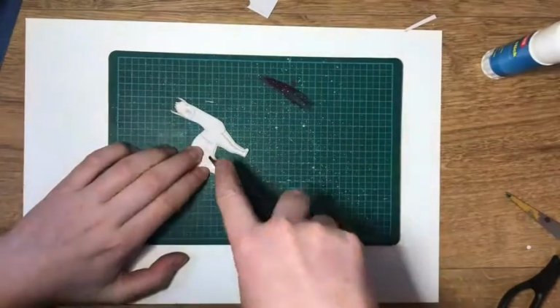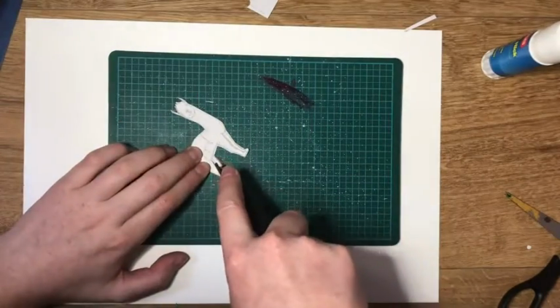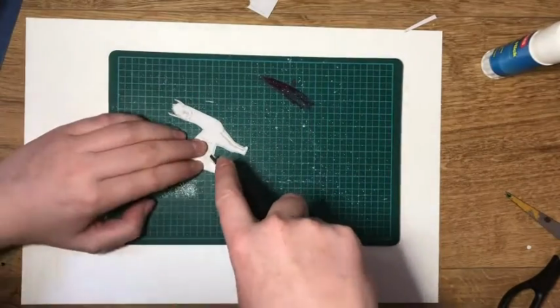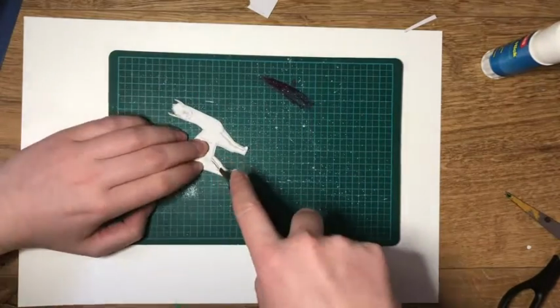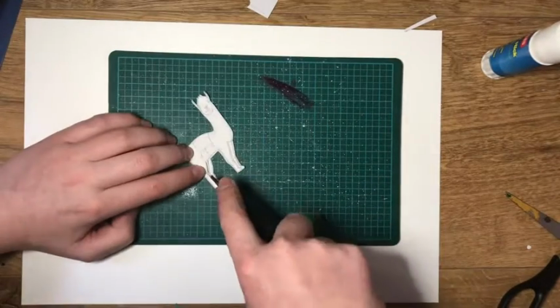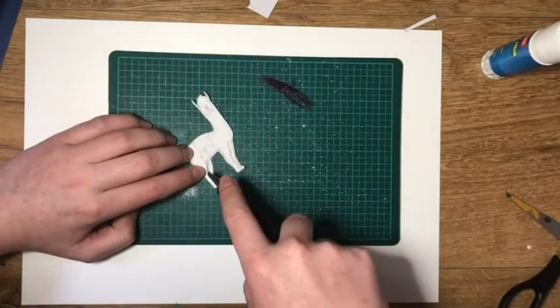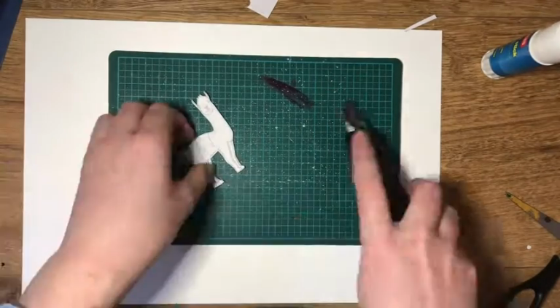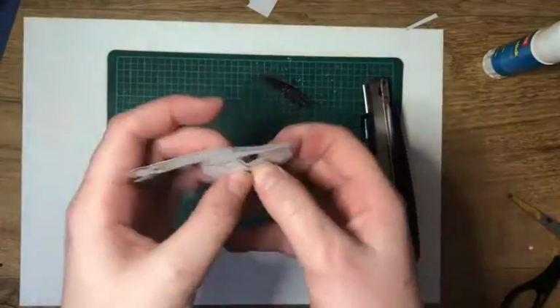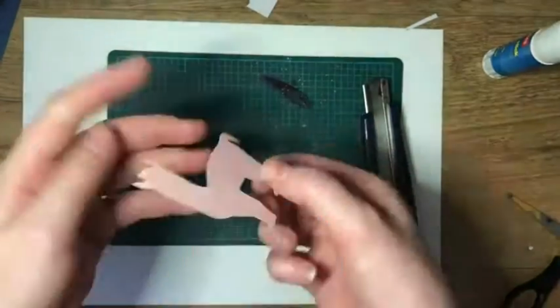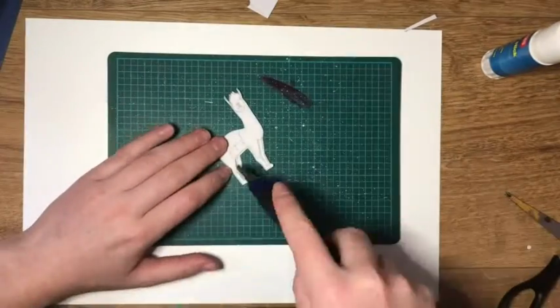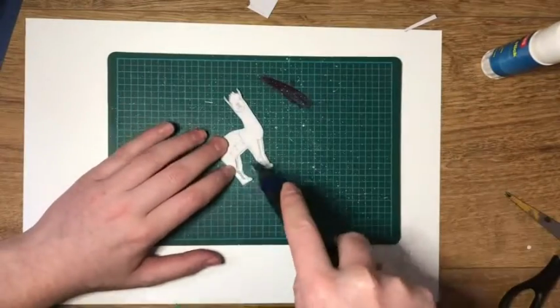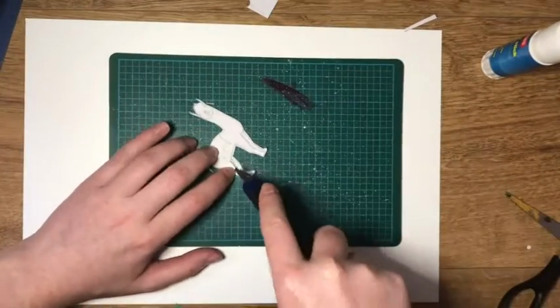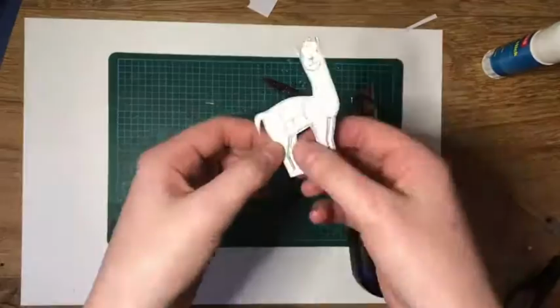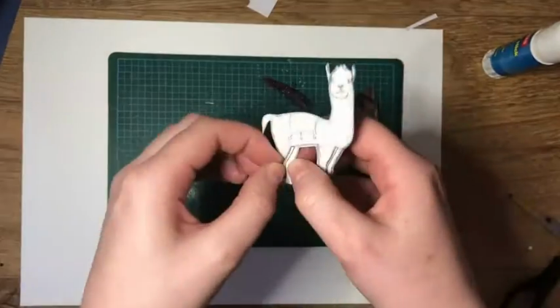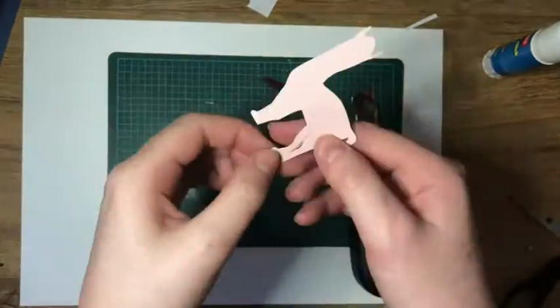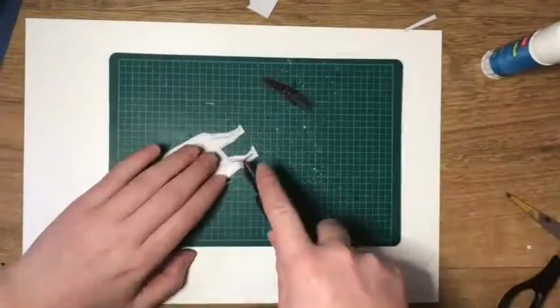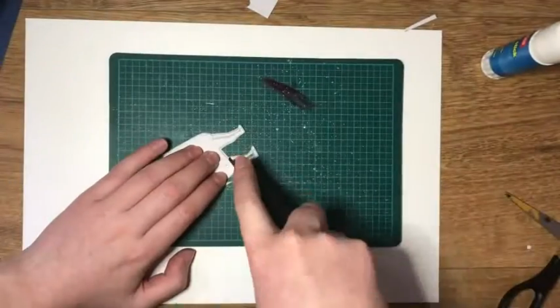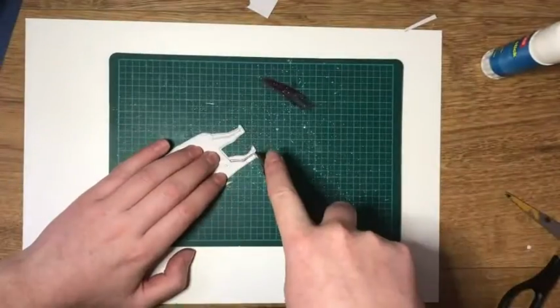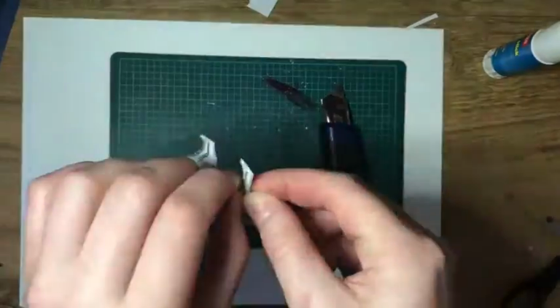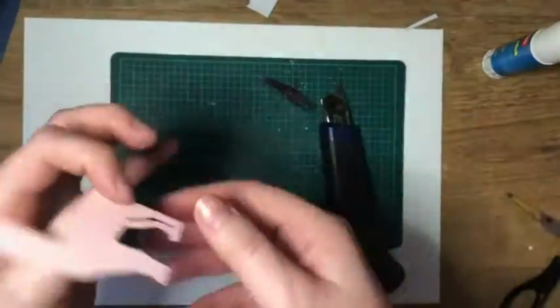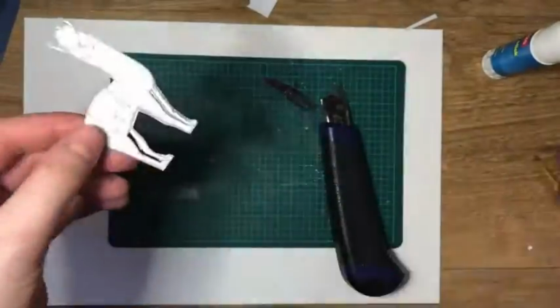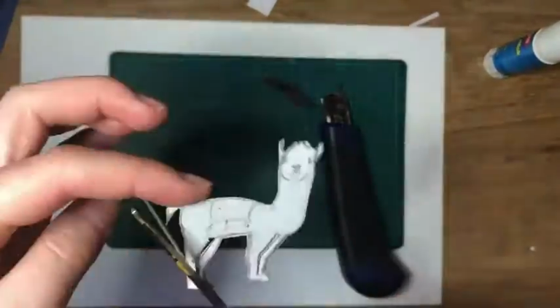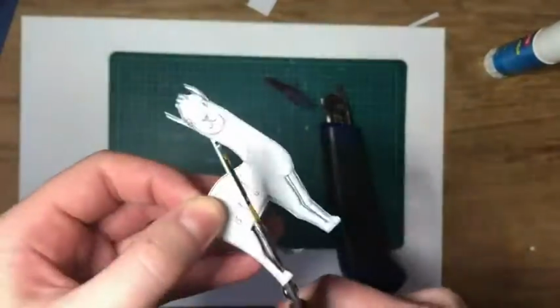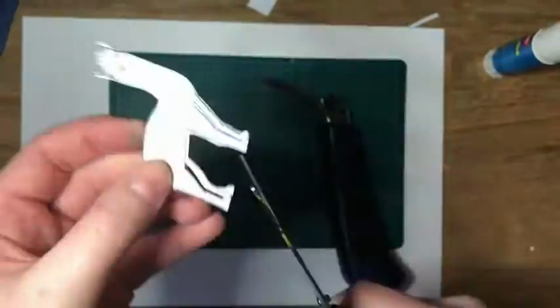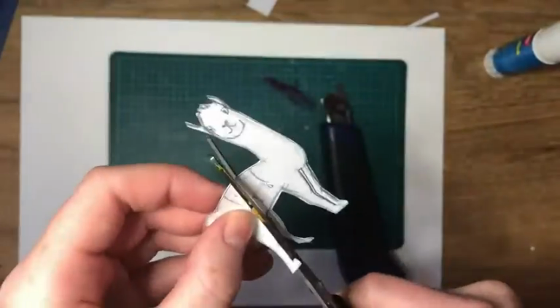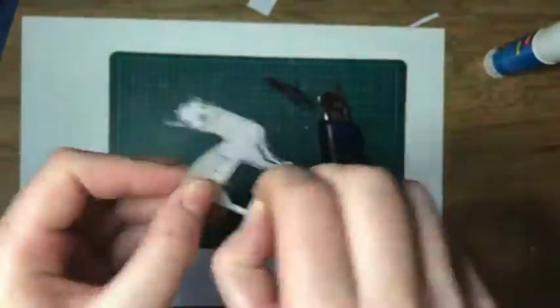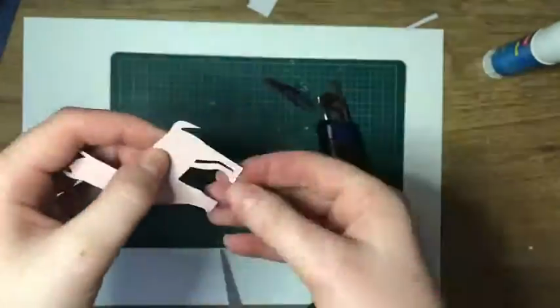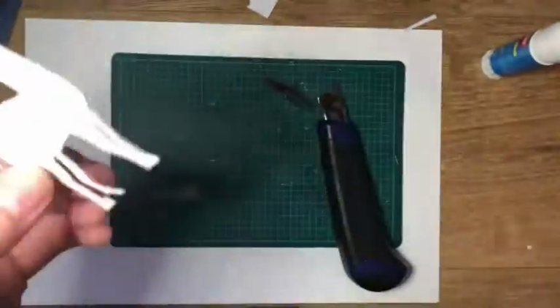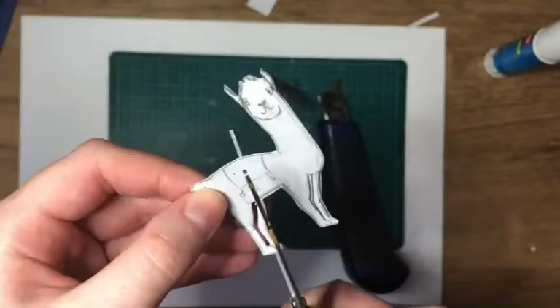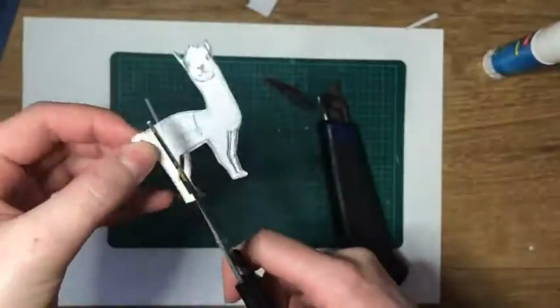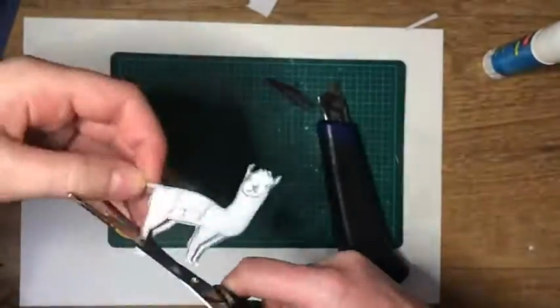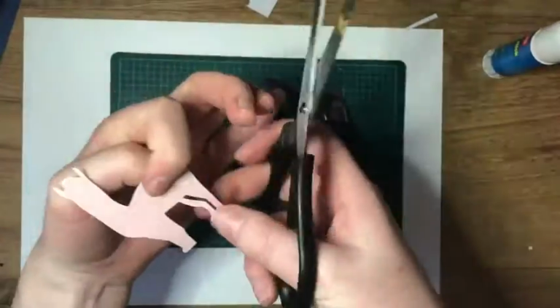It's probably best to use a craft knife rather than scissors, and also have a cutting mat. When you cut, you should always make sure that your fingers are not in the direct line of the moving knife.